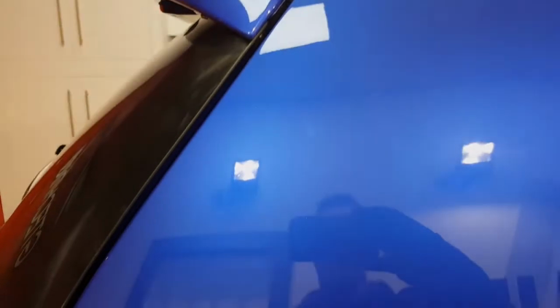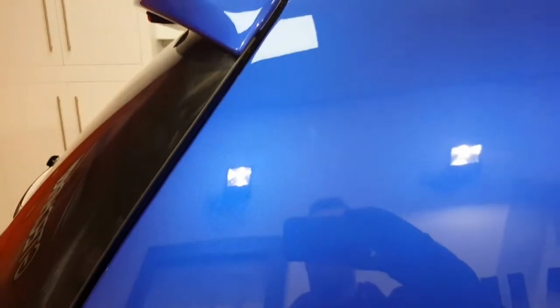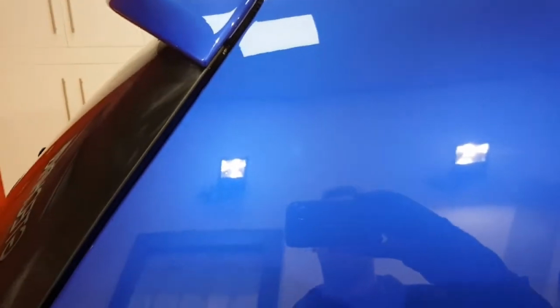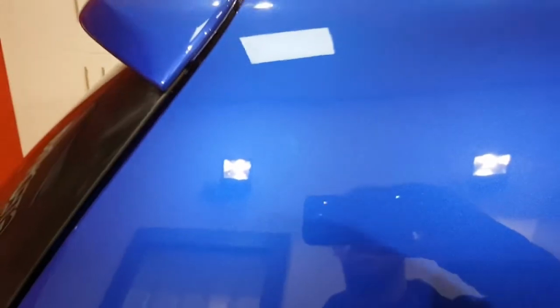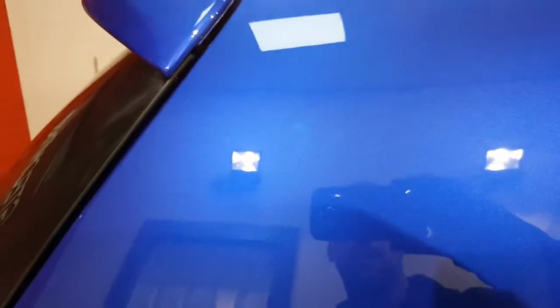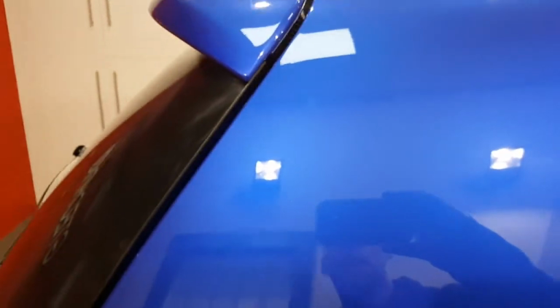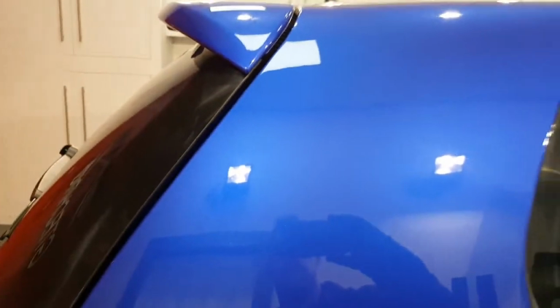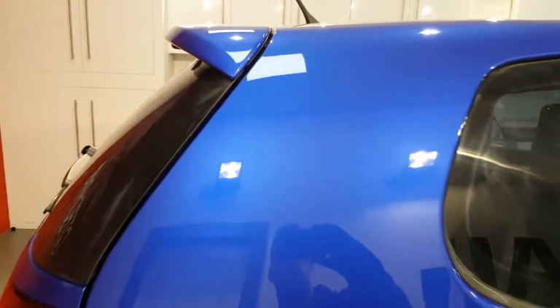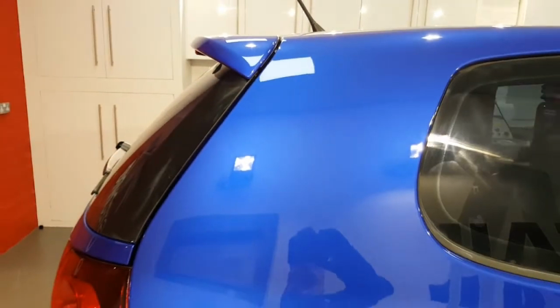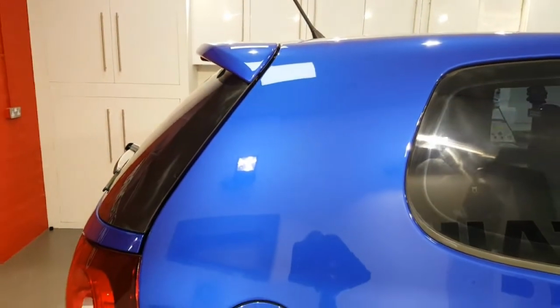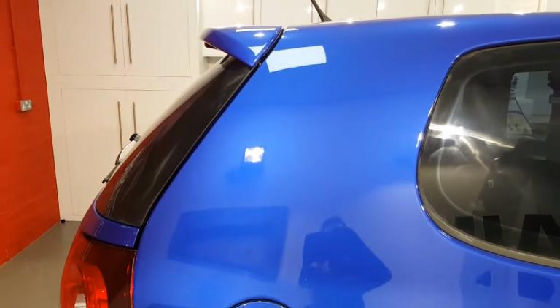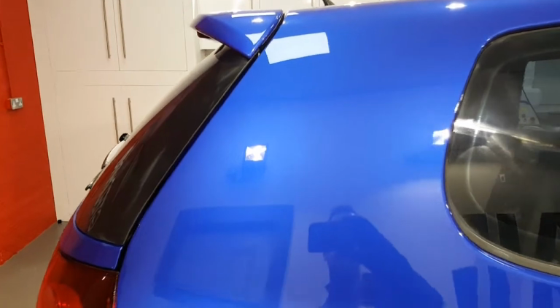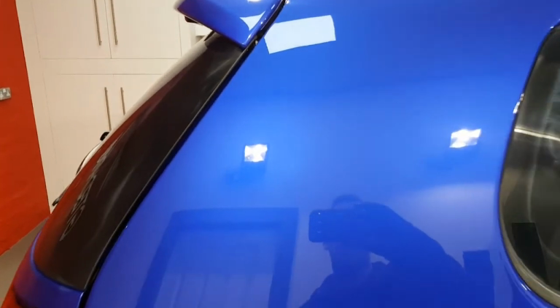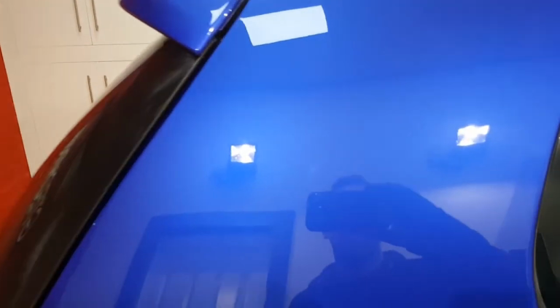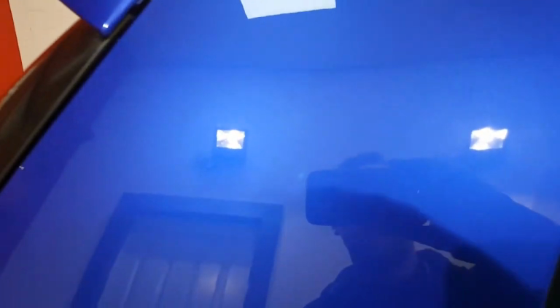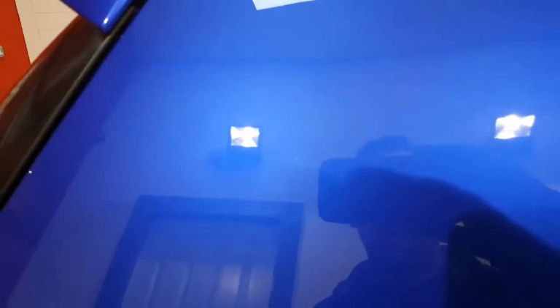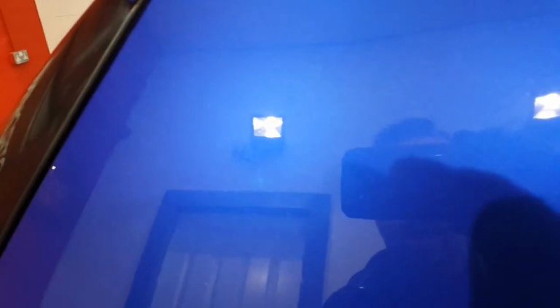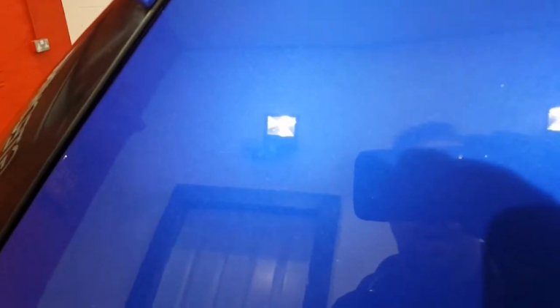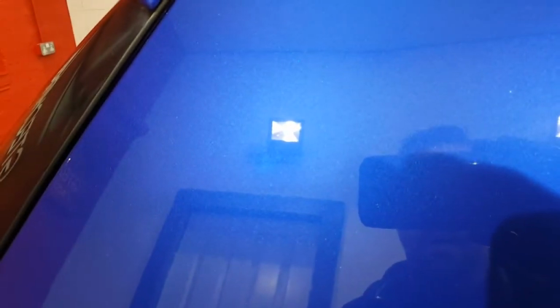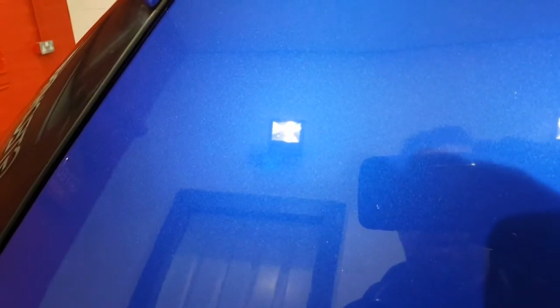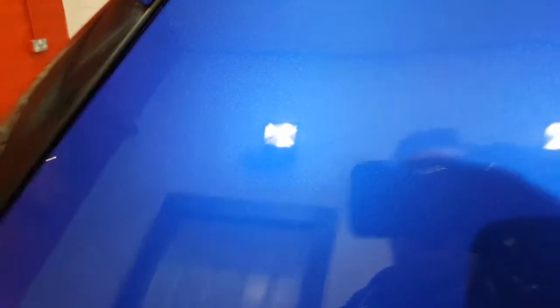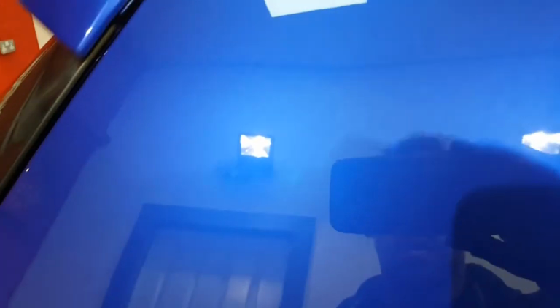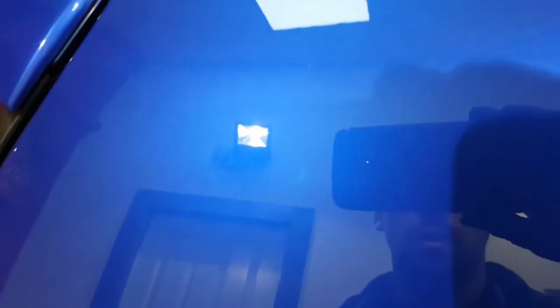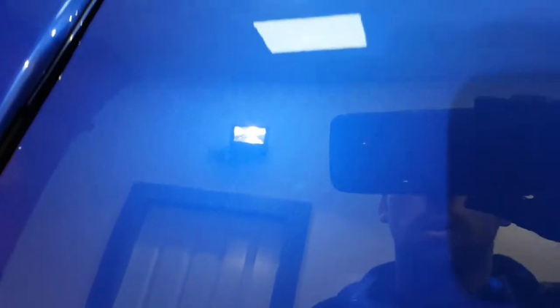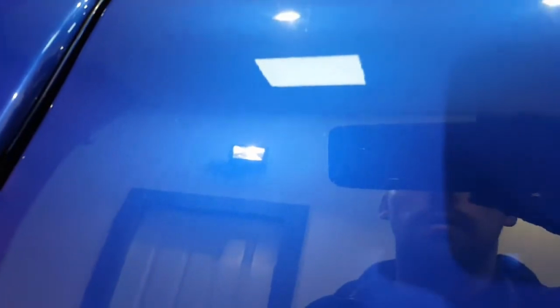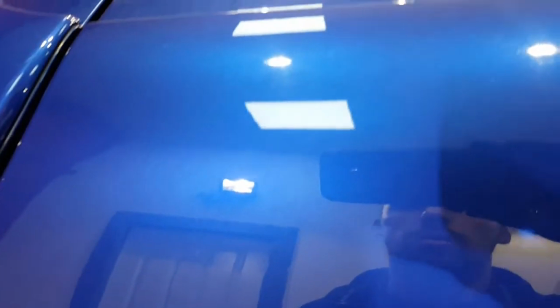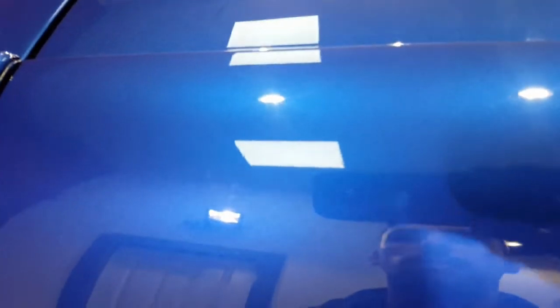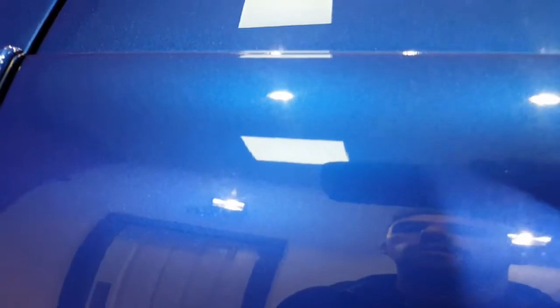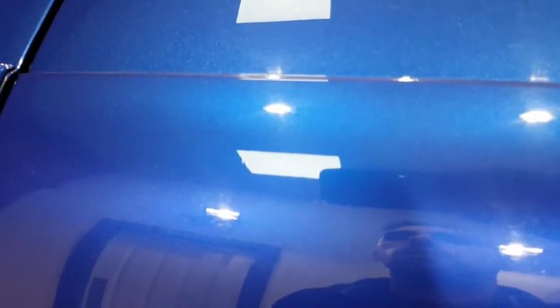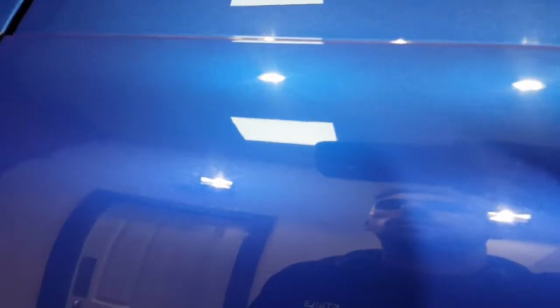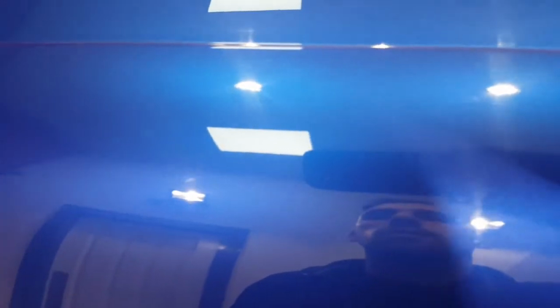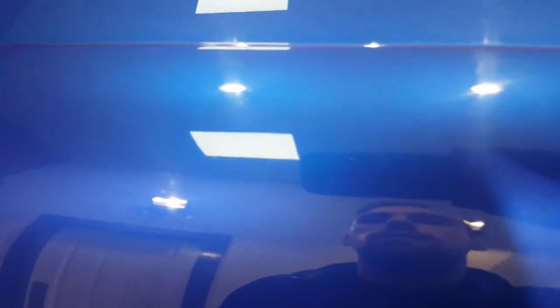Hi there guys, how are we doing? It's Alan at AM Details here. I thought I'd do you a quick update on how we're getting on. You can see after the first cutting stage the paint's looking pretty good, but I haven't come all the way up — haven't done the roof yet.